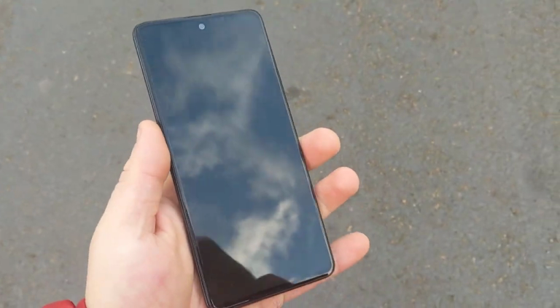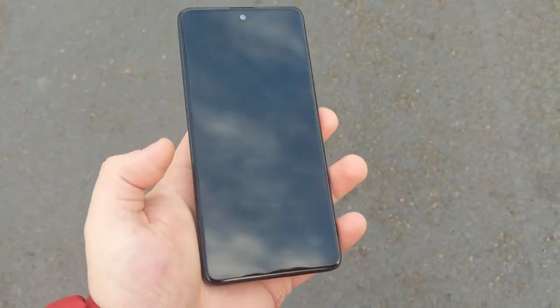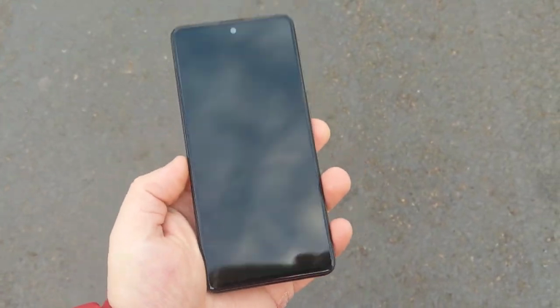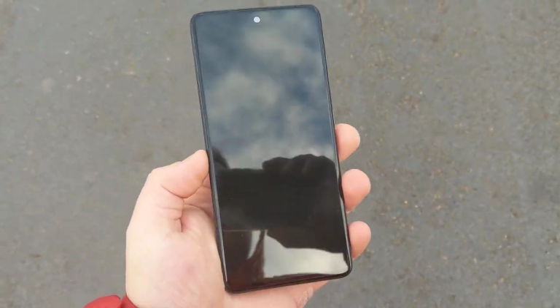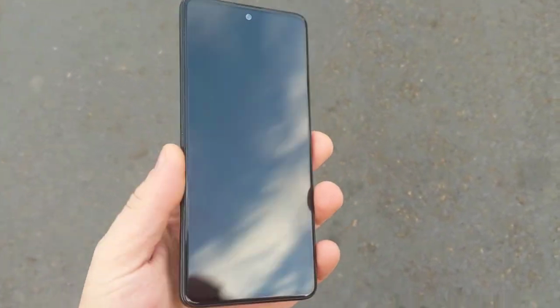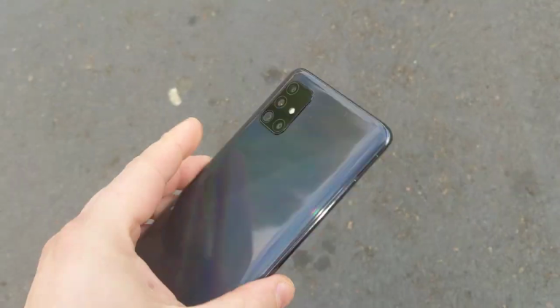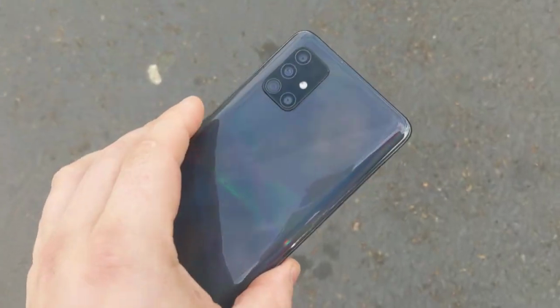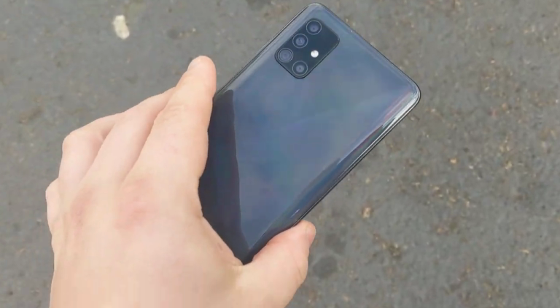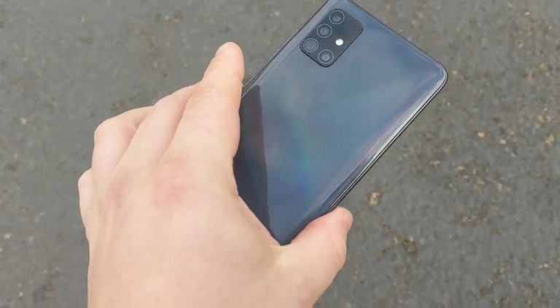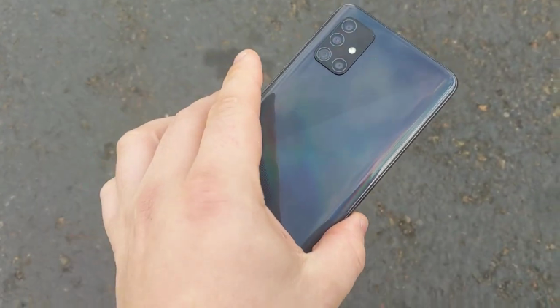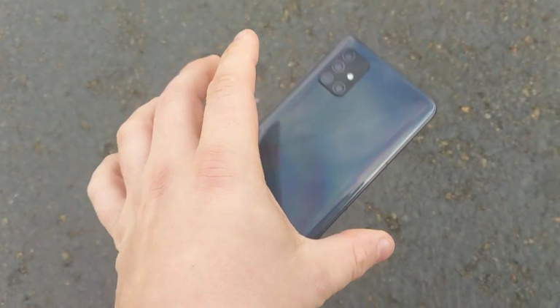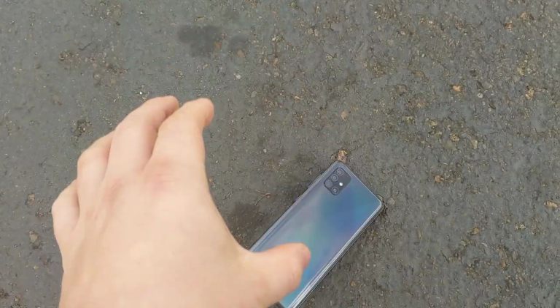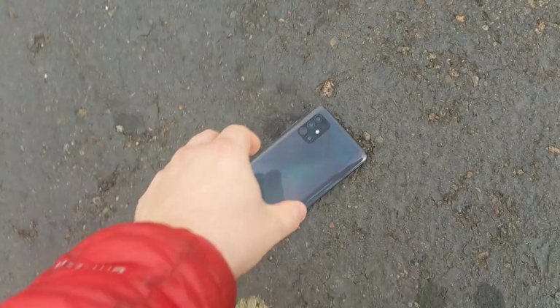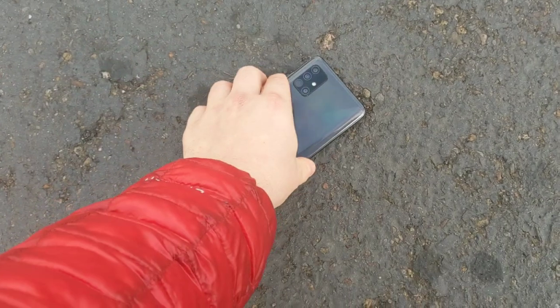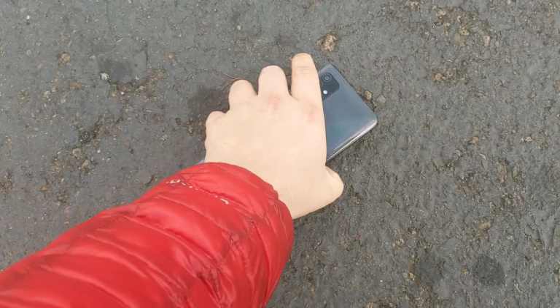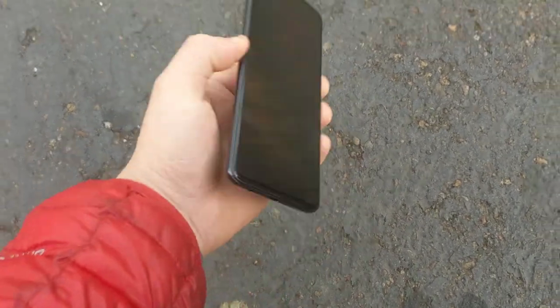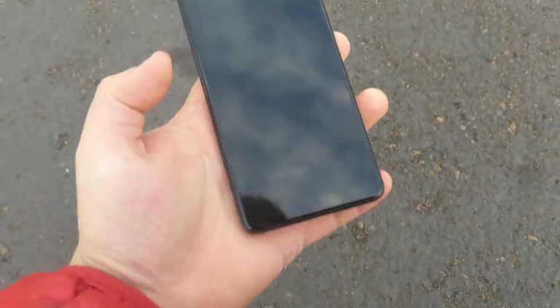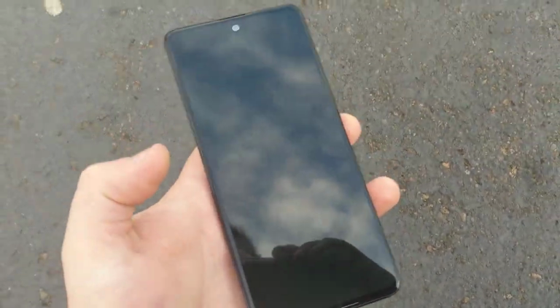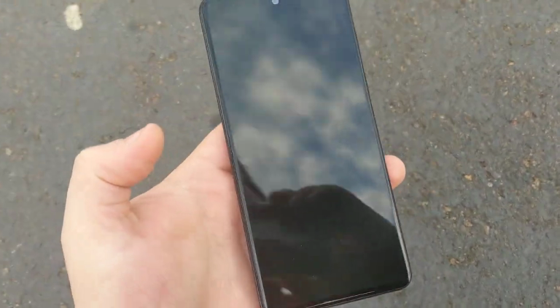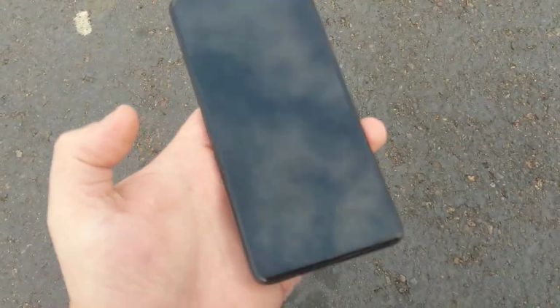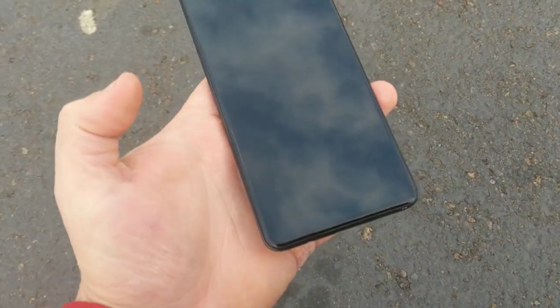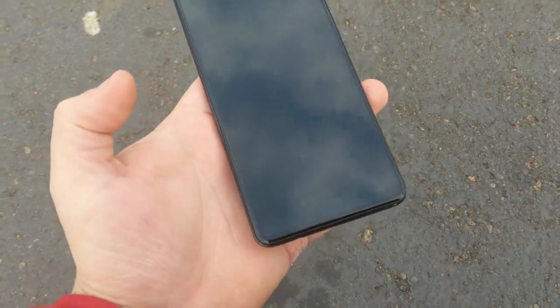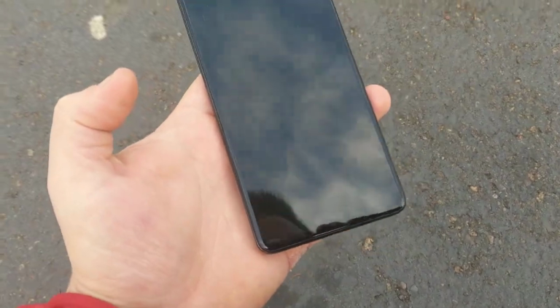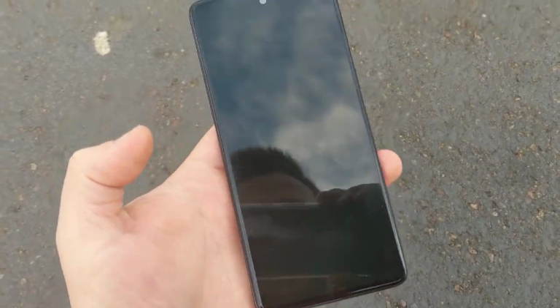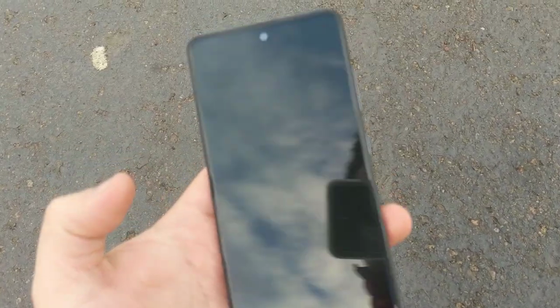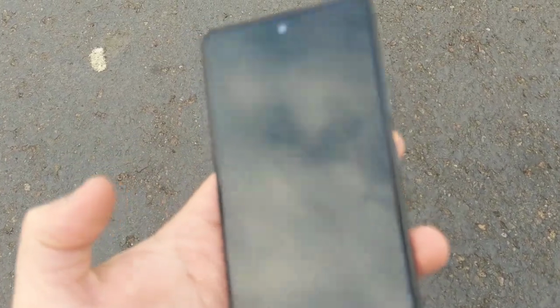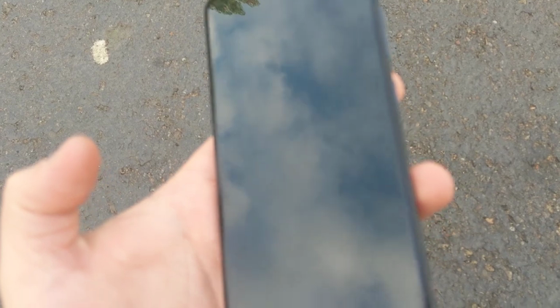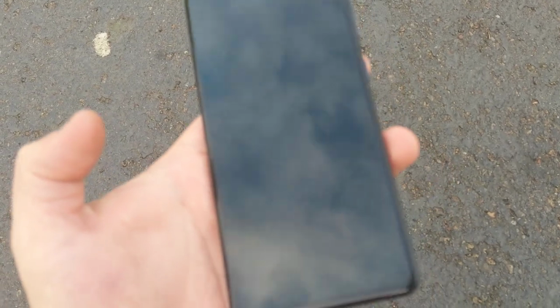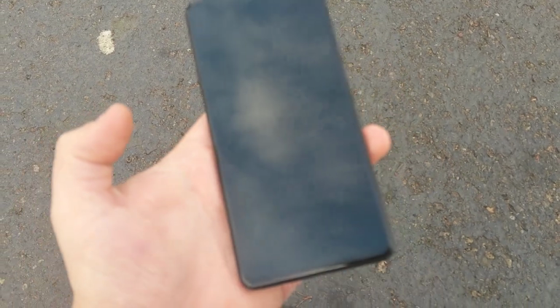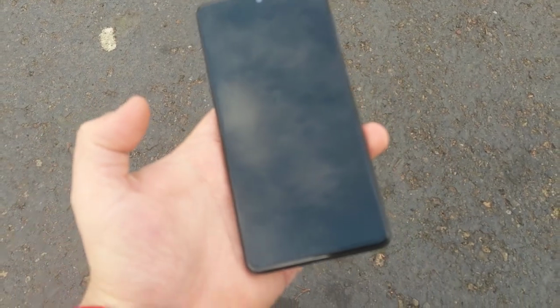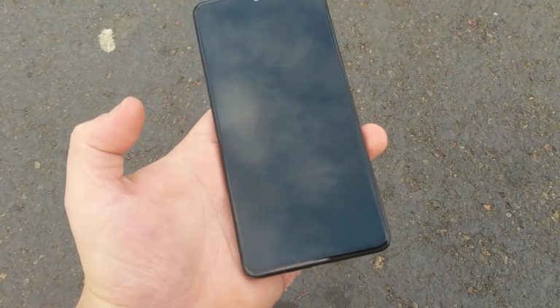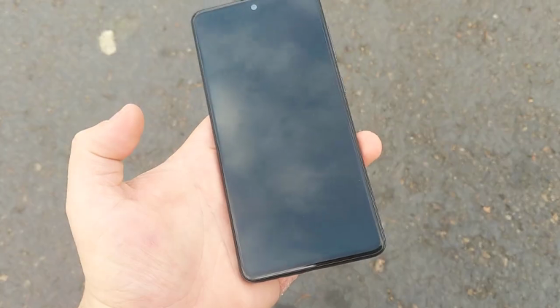So let's go from the front now. We'll go from 1 foot. You can see there's no damage on the phone currently. It's still doing great.